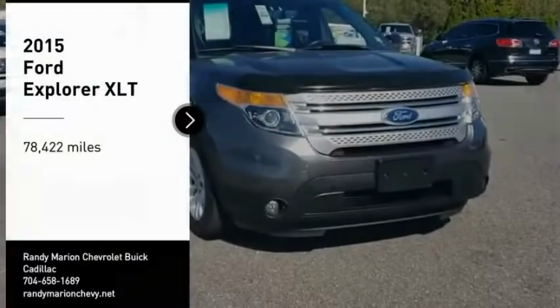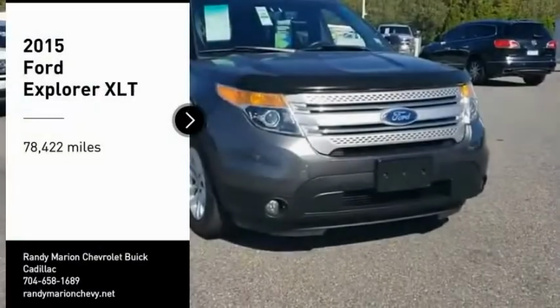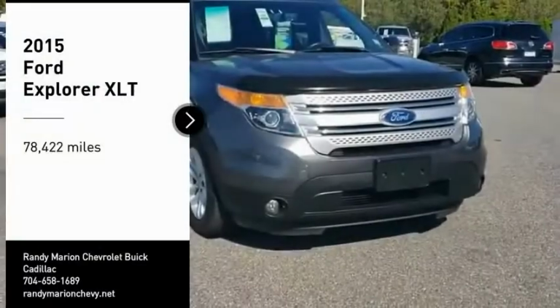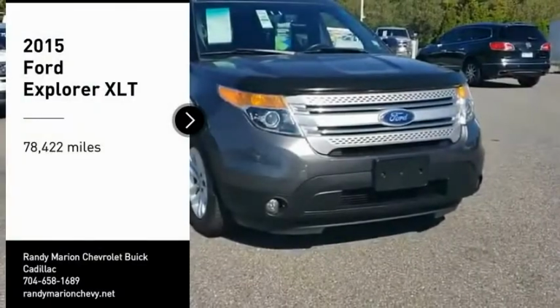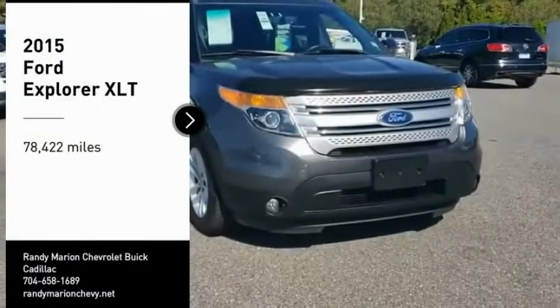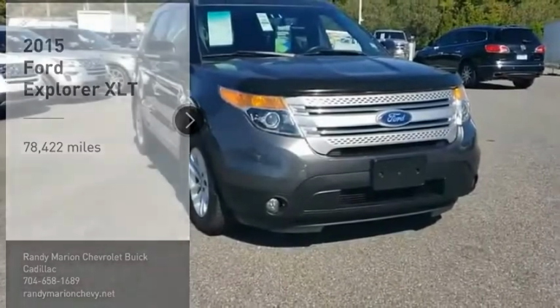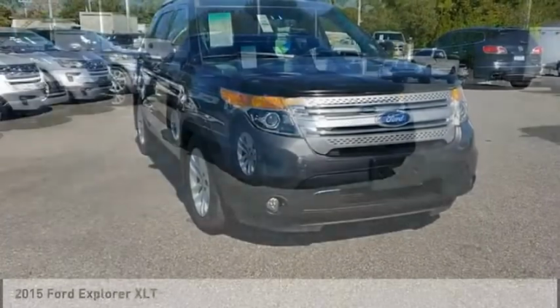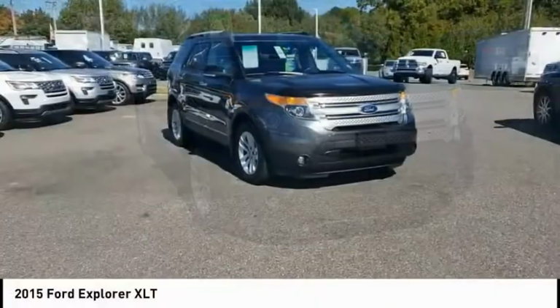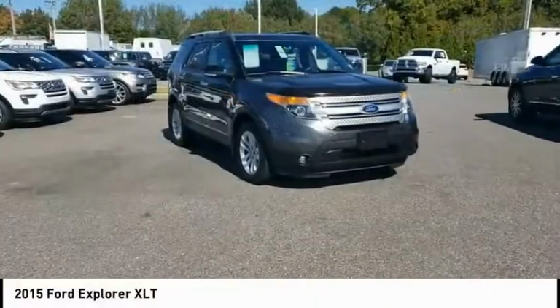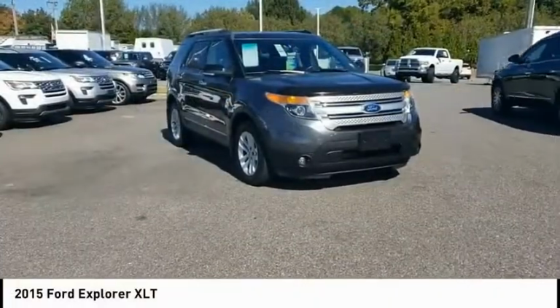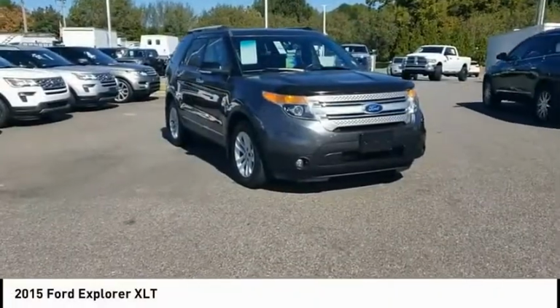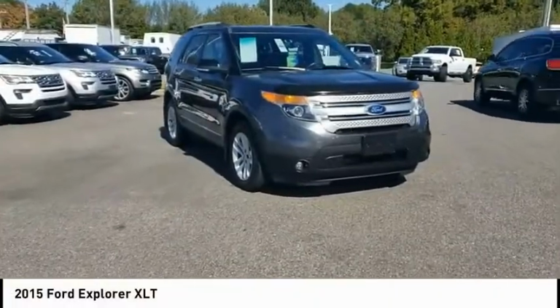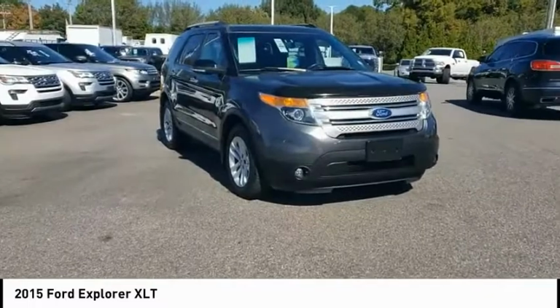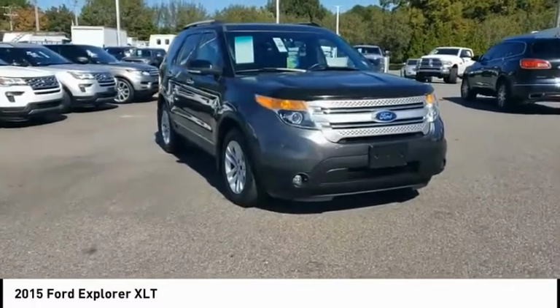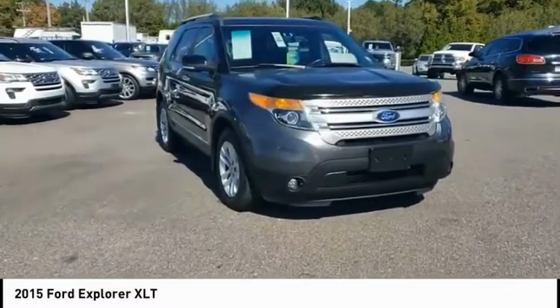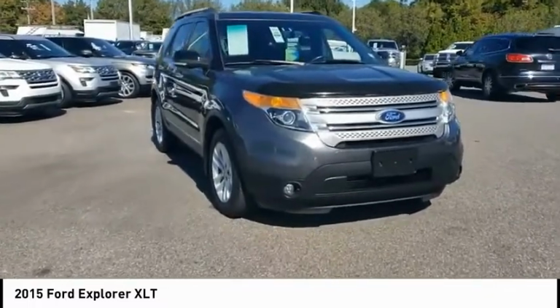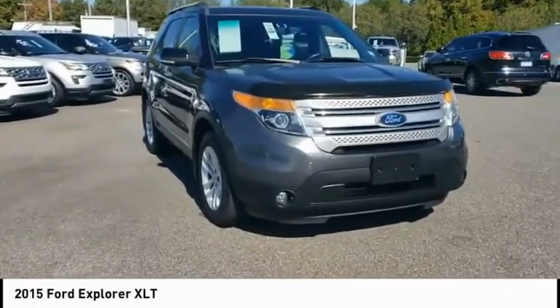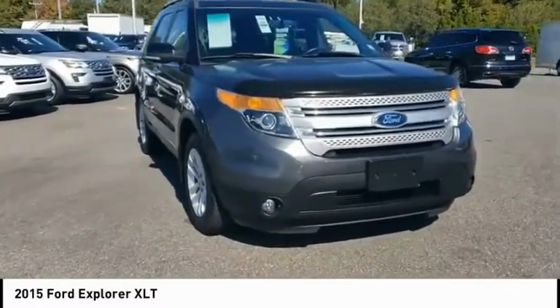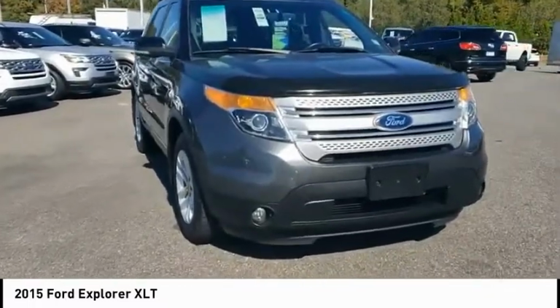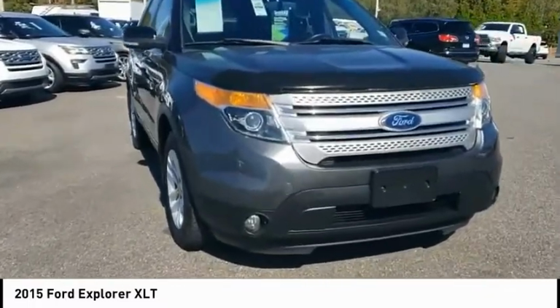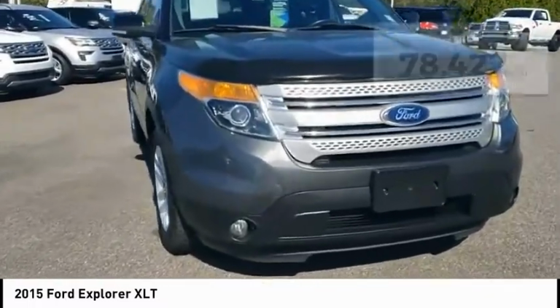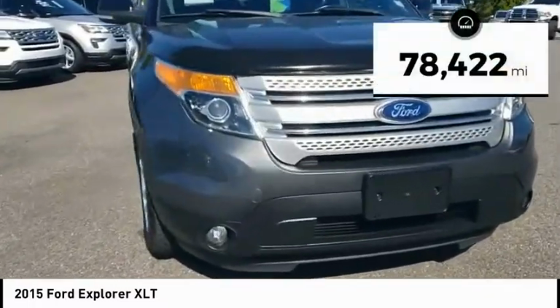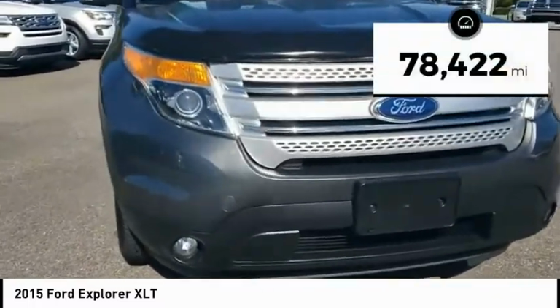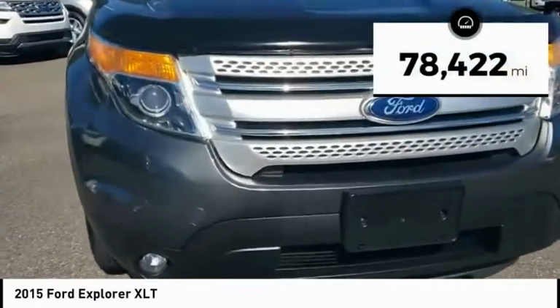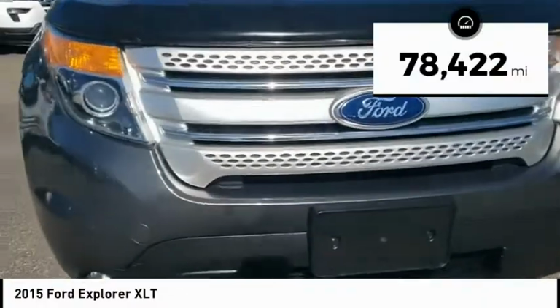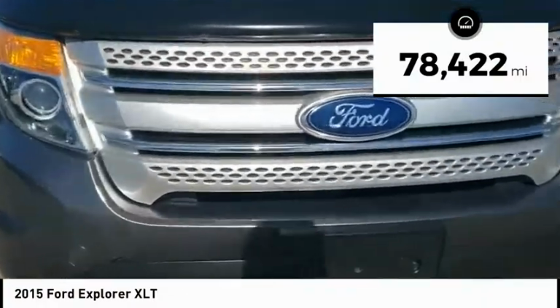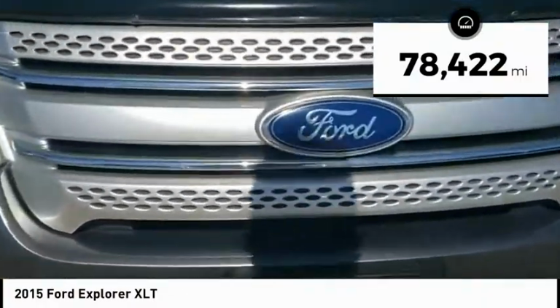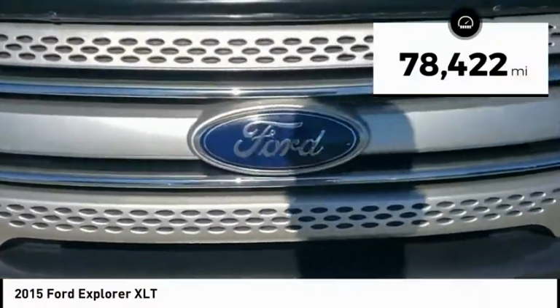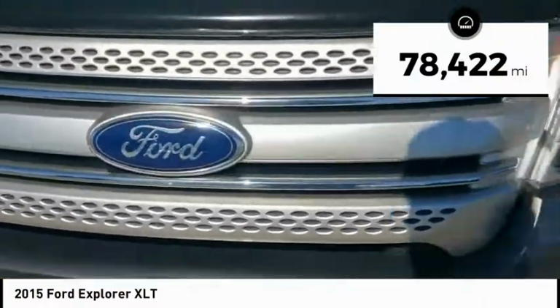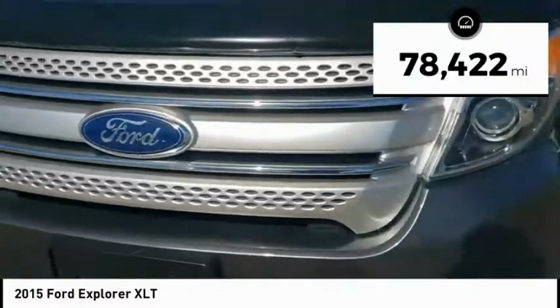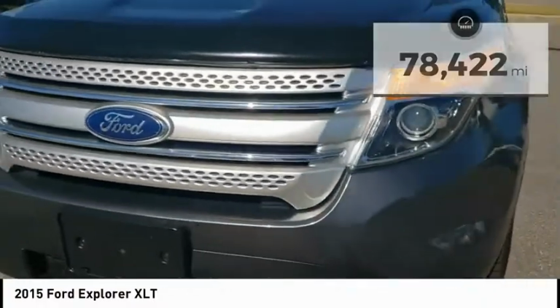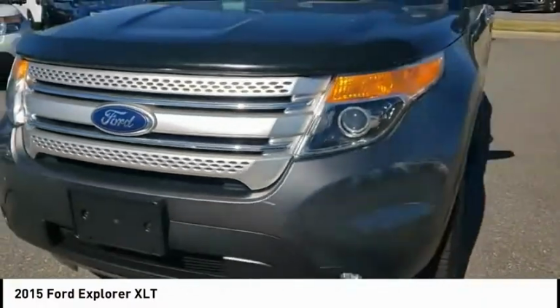Come test drive the 2015 Explorer. You've got a lot of capabilities to call on in a Ford Explorer. Don't underestimate your choices. This vehicle has less than 80,000 miles. Here are some of this vehicle's great options.